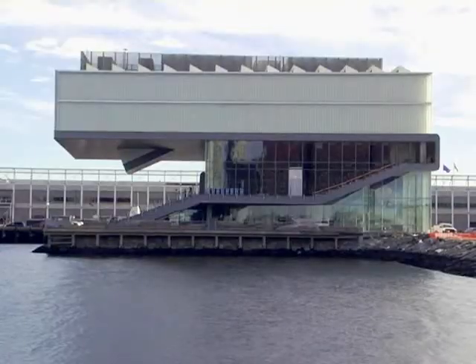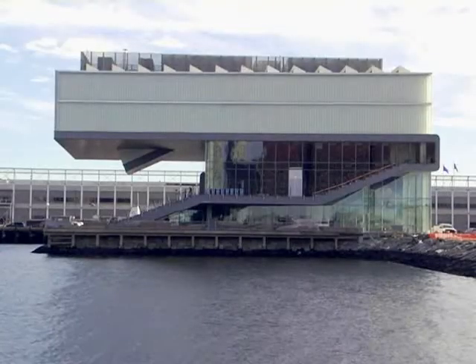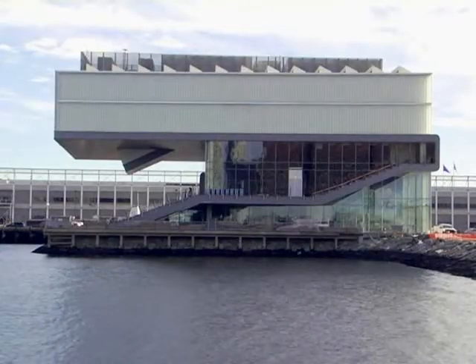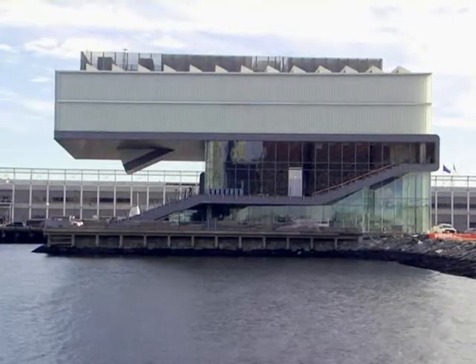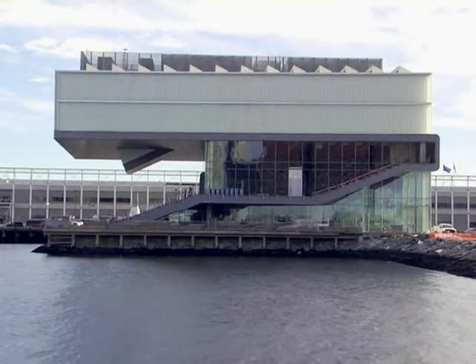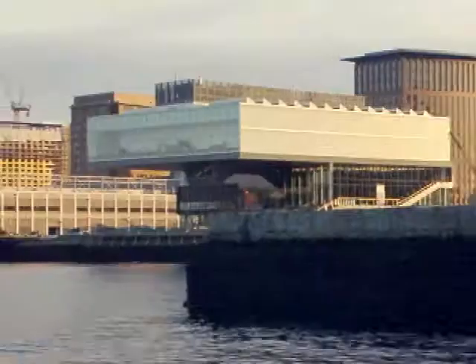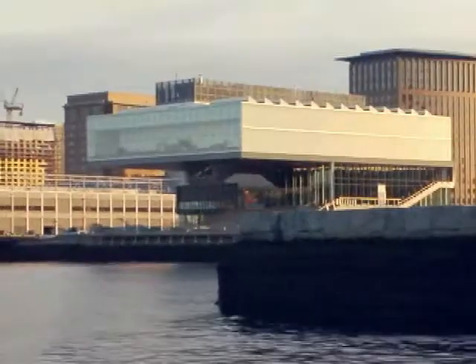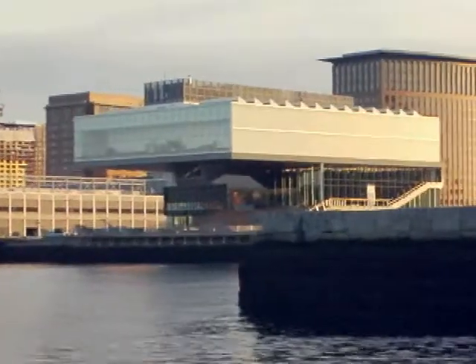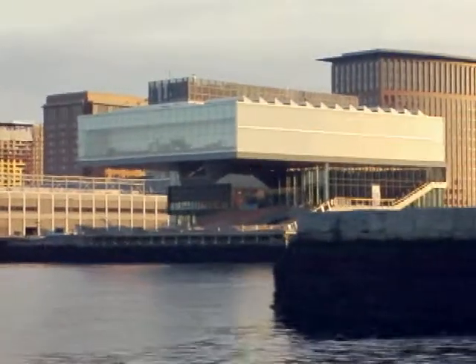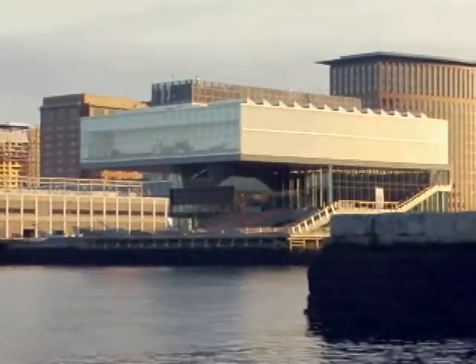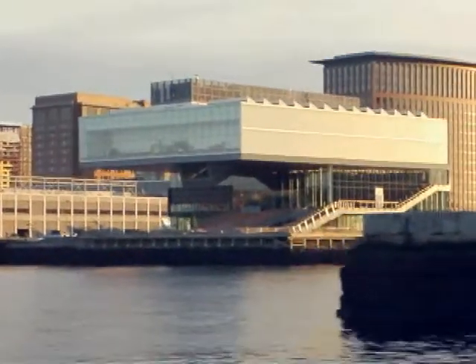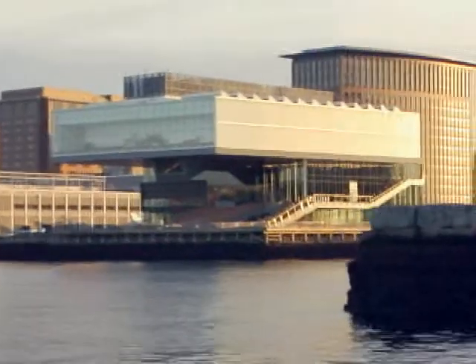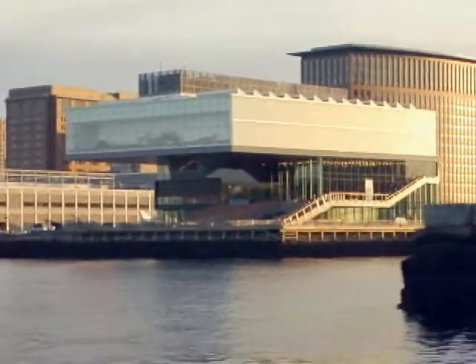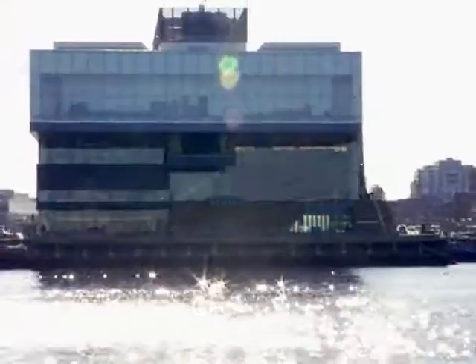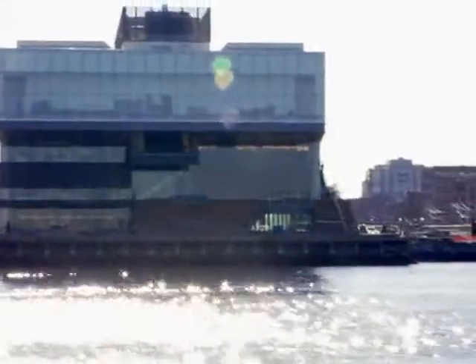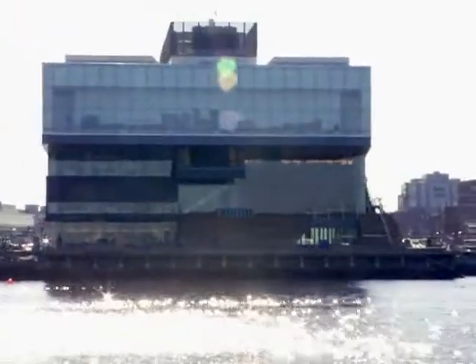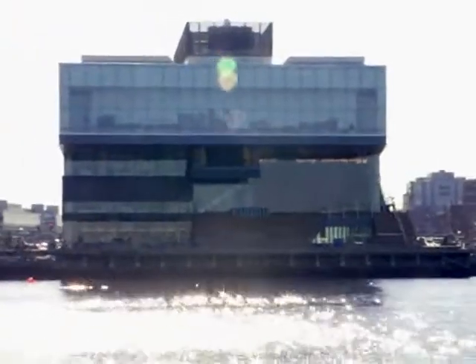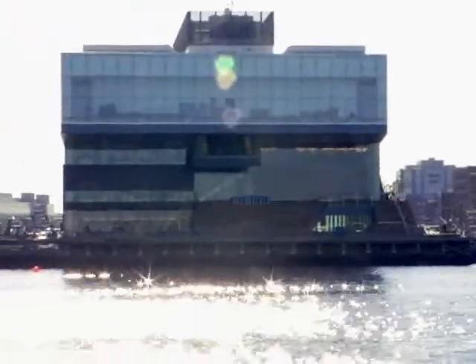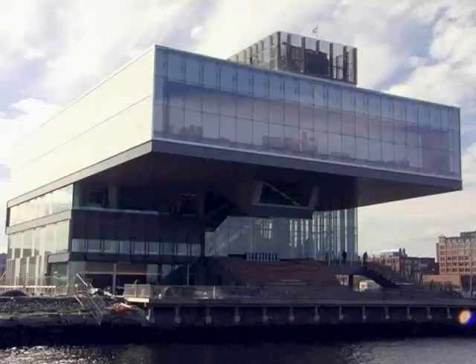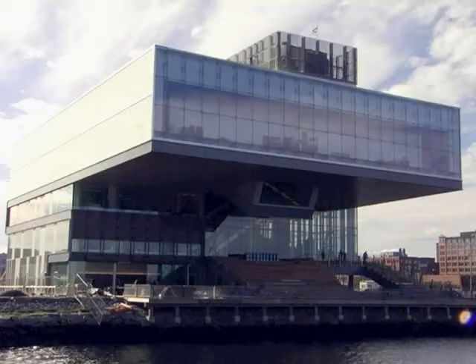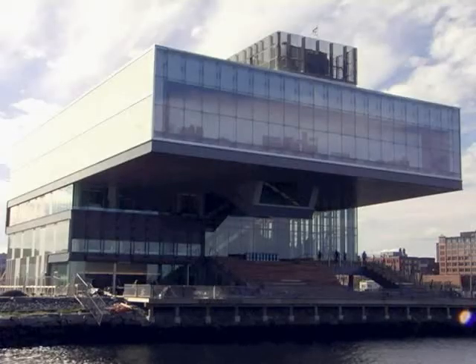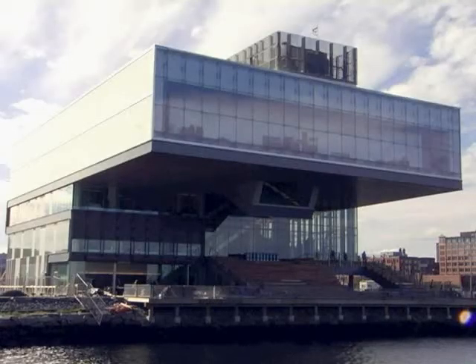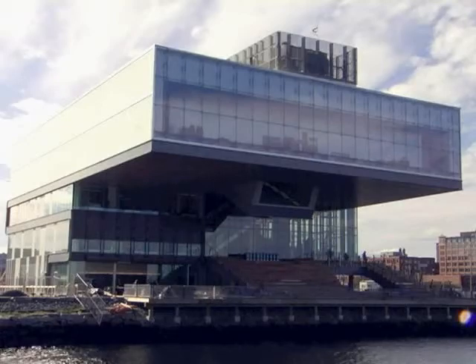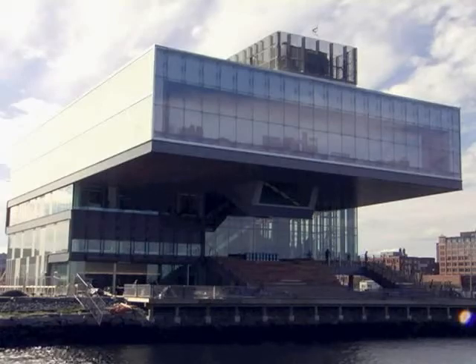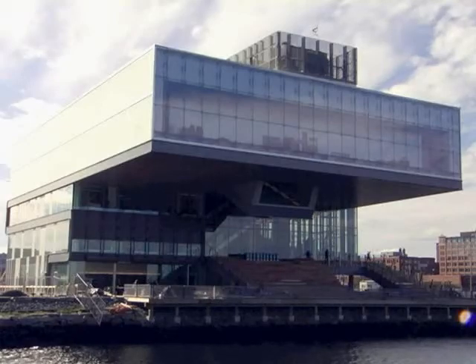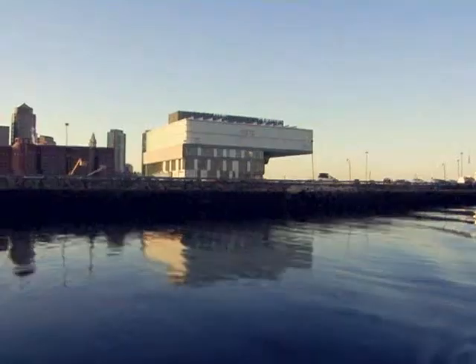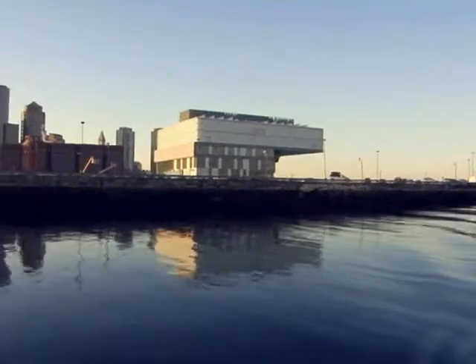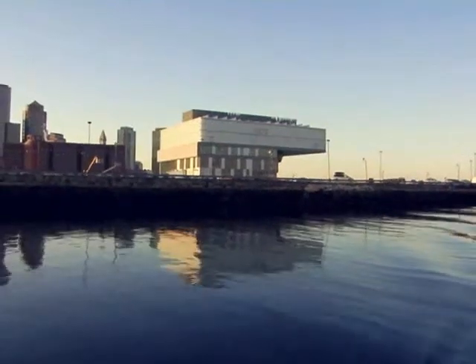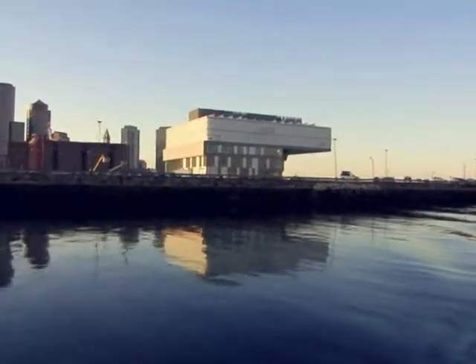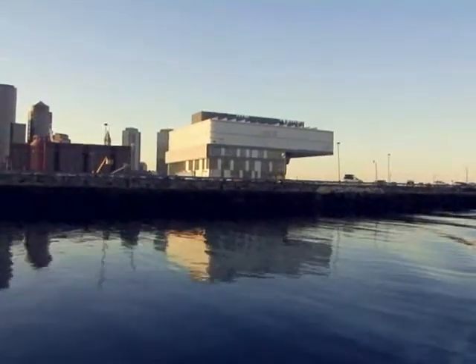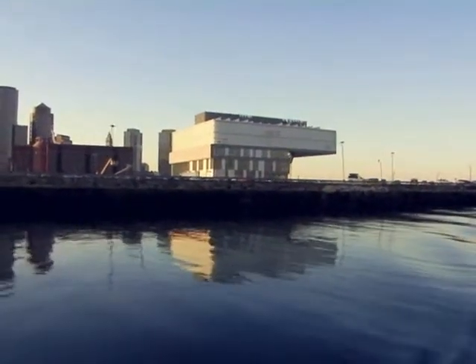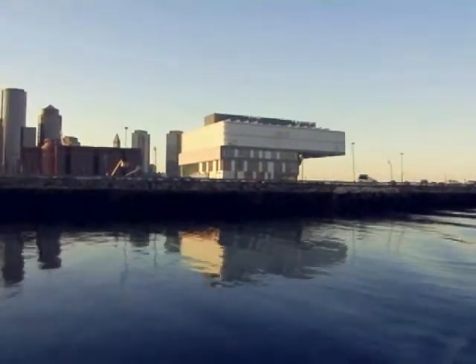Located just a few minutes walk from the hotel on the Fan Pier, the Institute of Contemporary Art presents contemporary art in all media. The museum is complimentary after 5 on Thursdays, and be sure to ask your concierge about private tours.